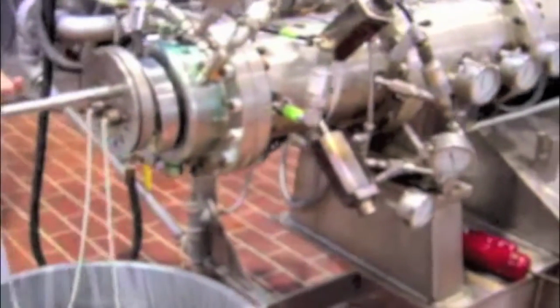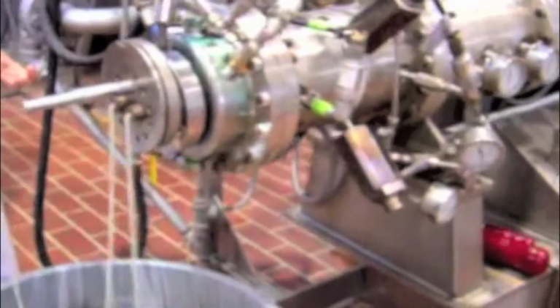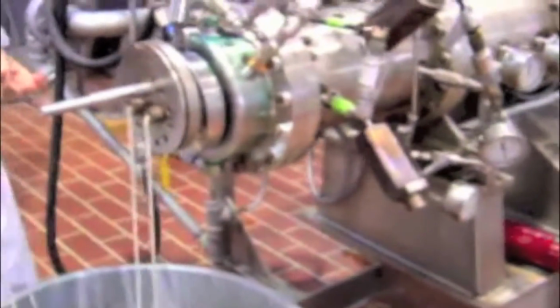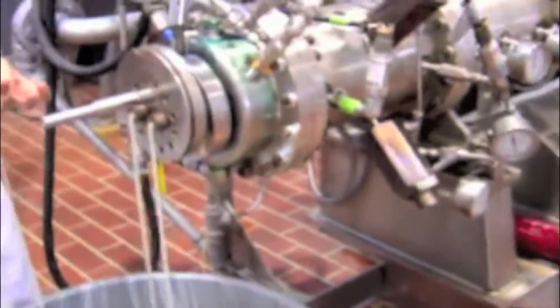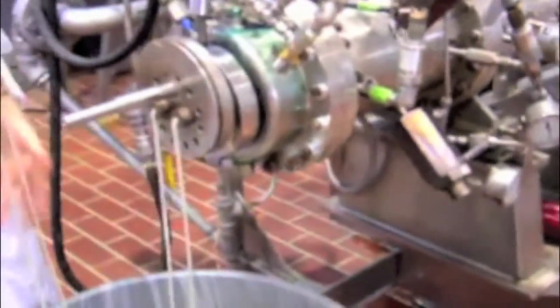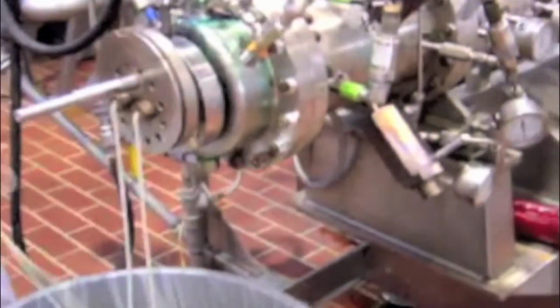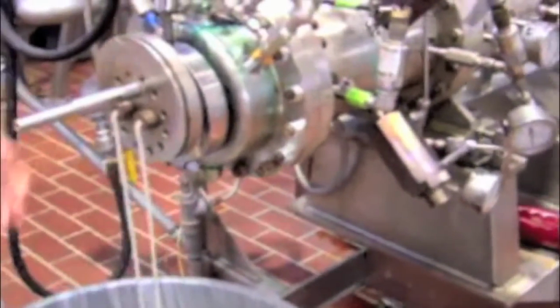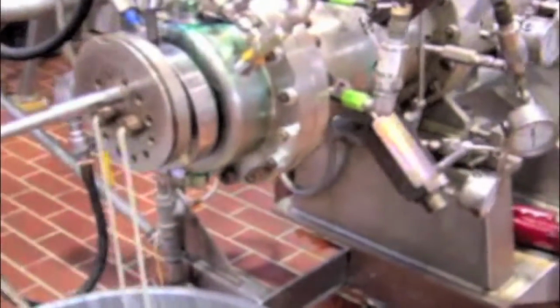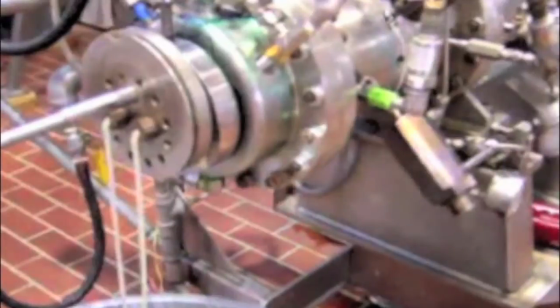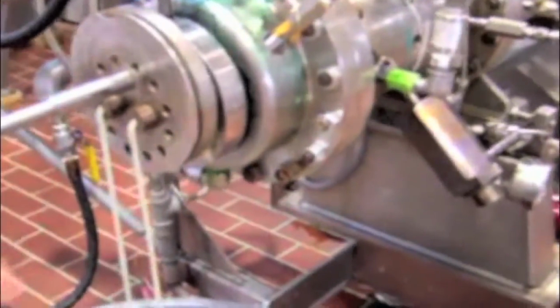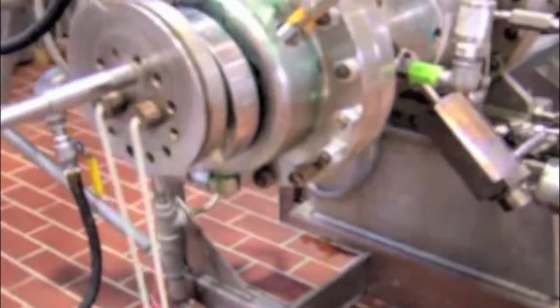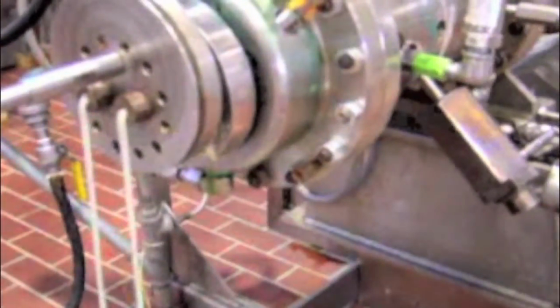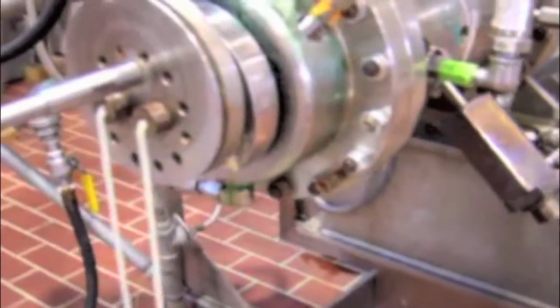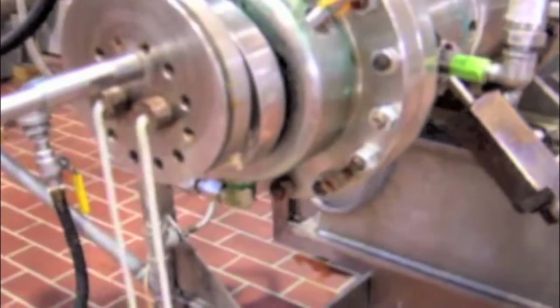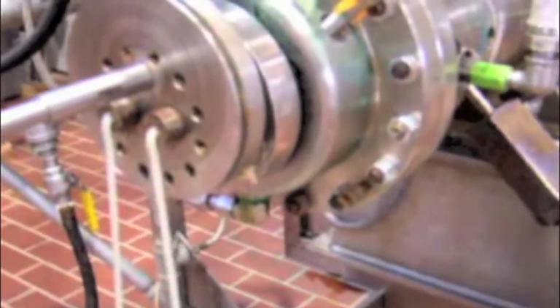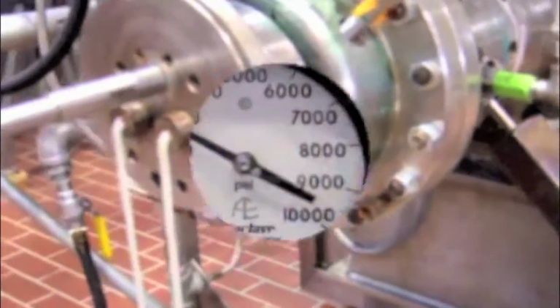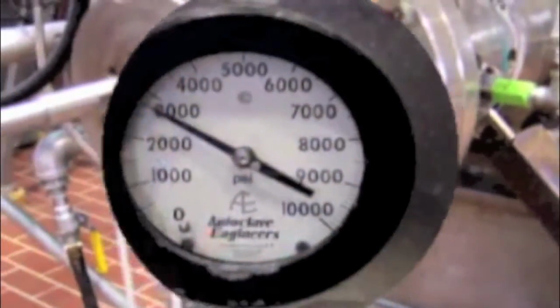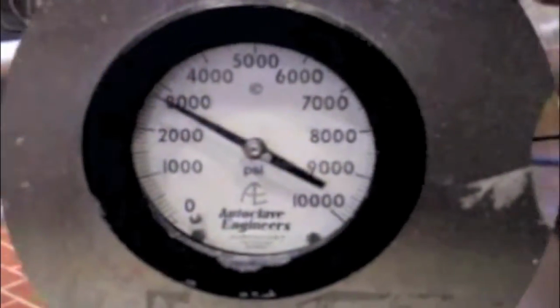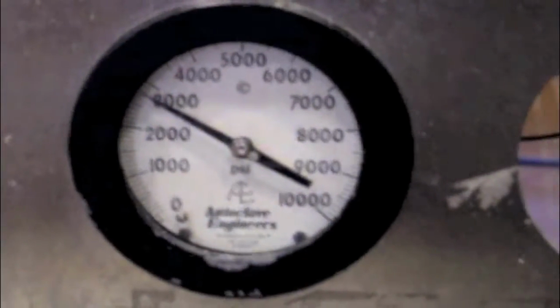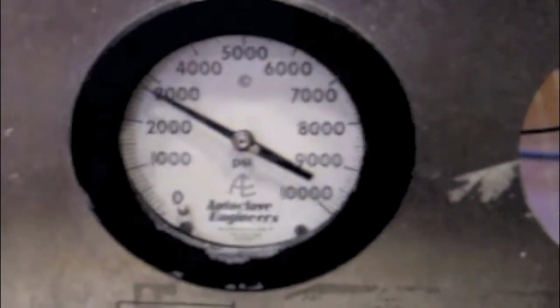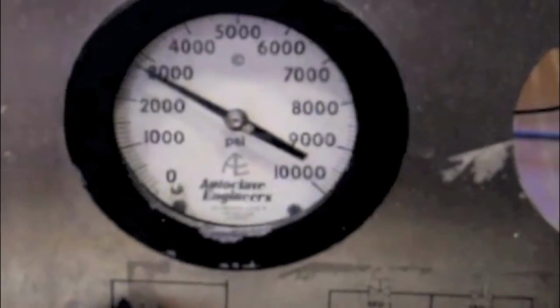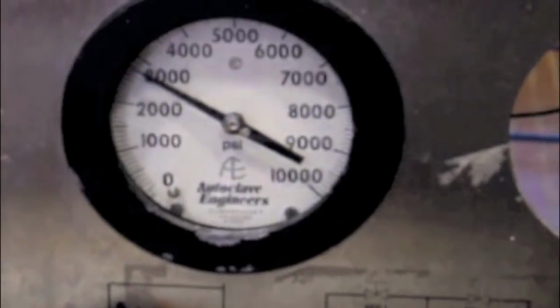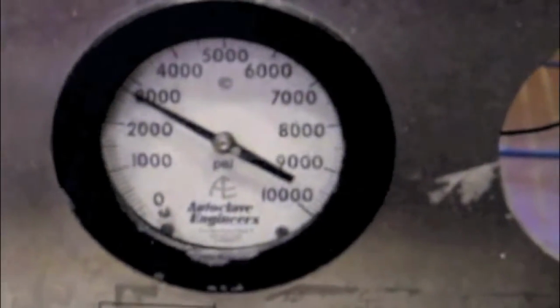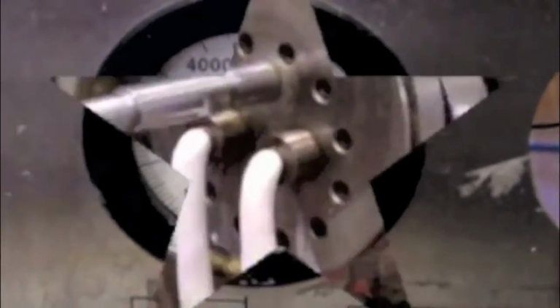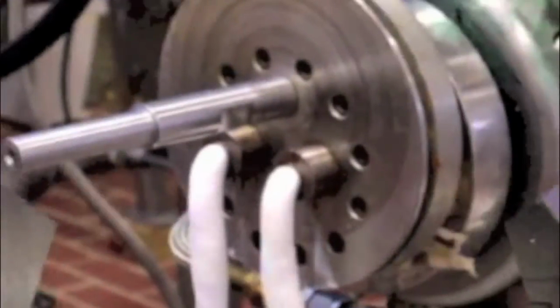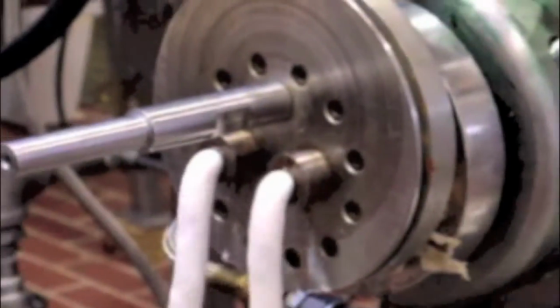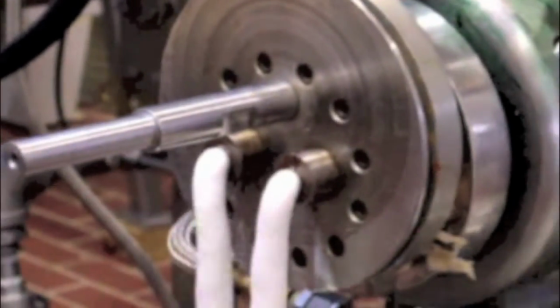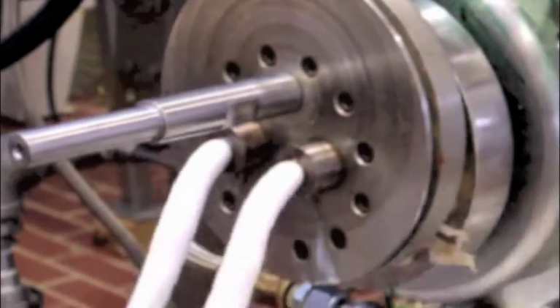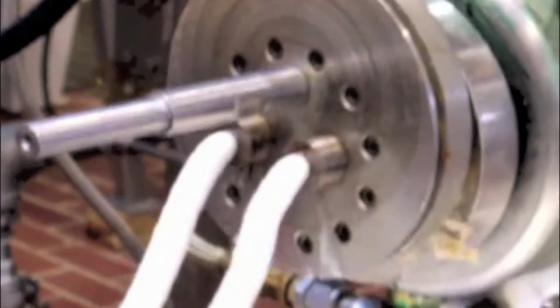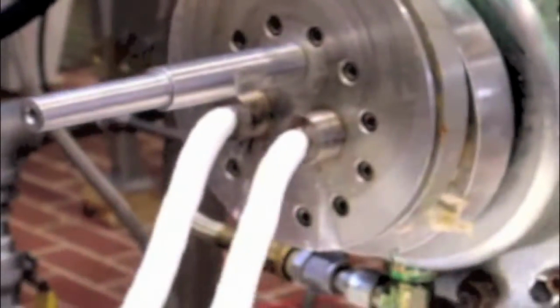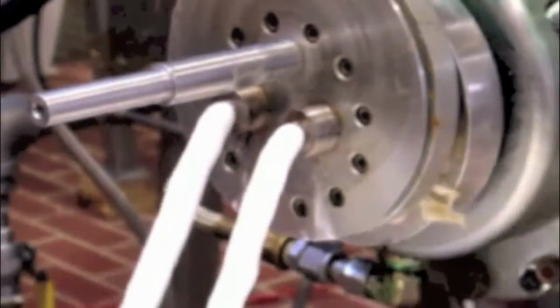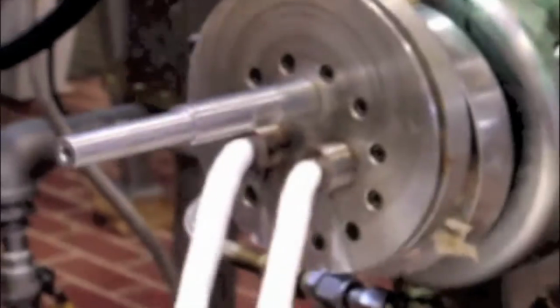Extrusion is carried out under much lower temperature and shear conditions, enabling the use of heat and shear sensitive ingredients. Micronutrients, flavorants, and colorants can be mixed into the CO2 and directly injected into the melt.